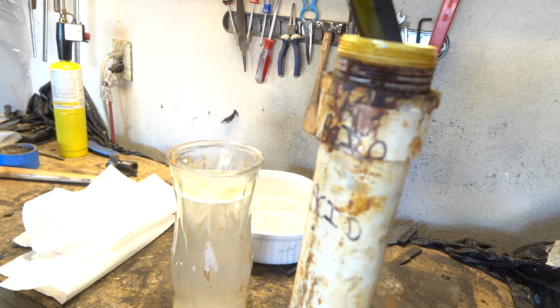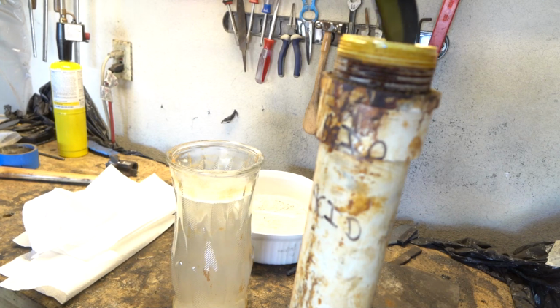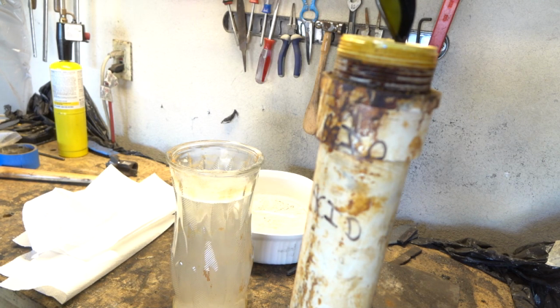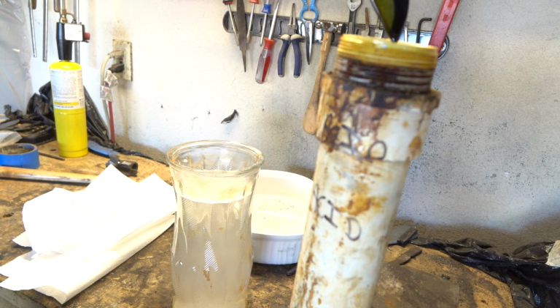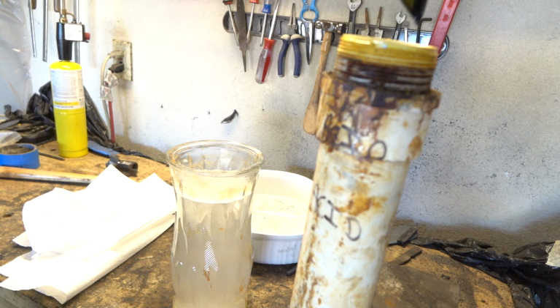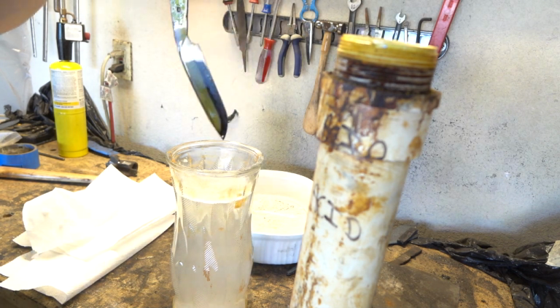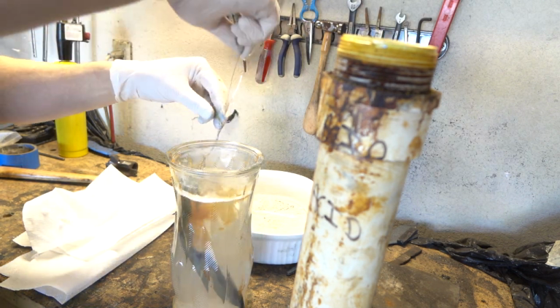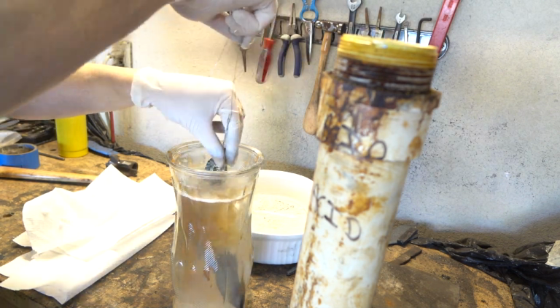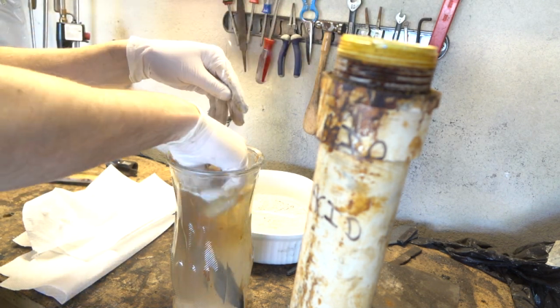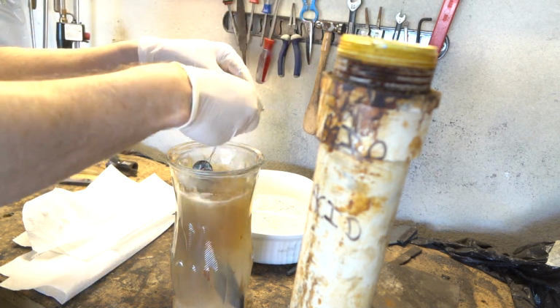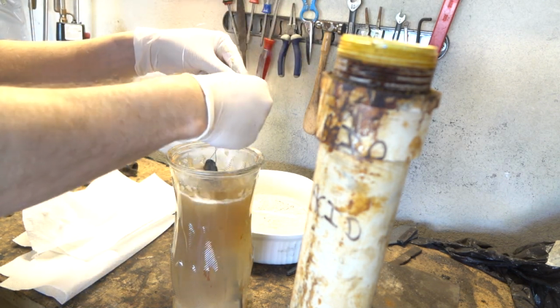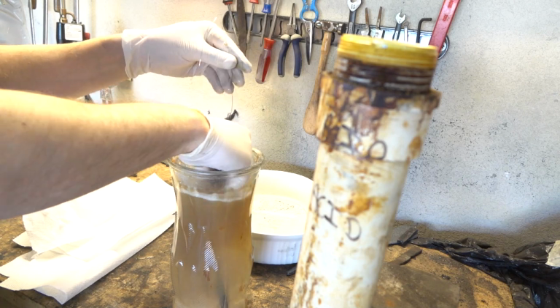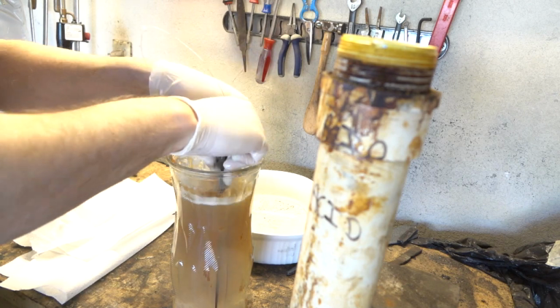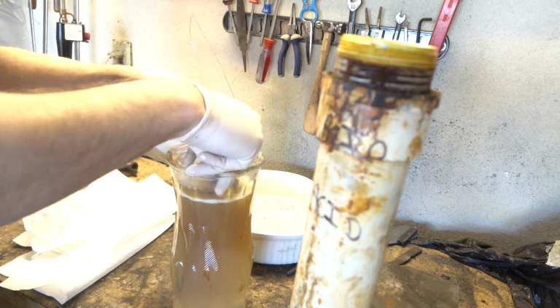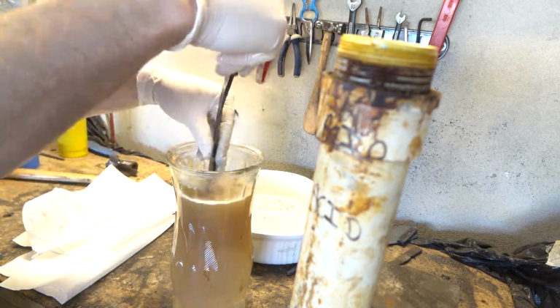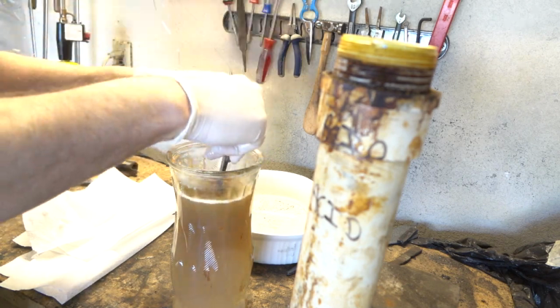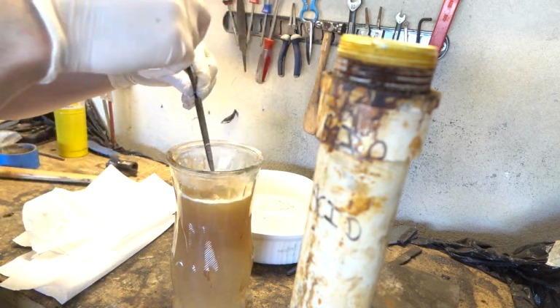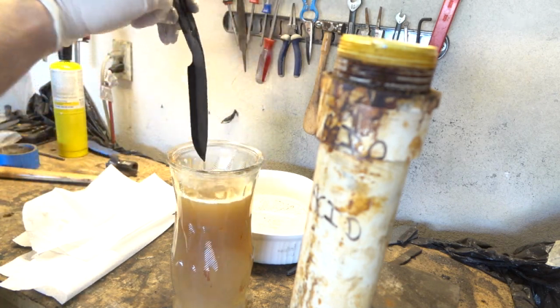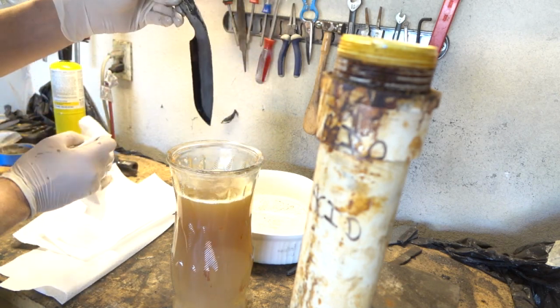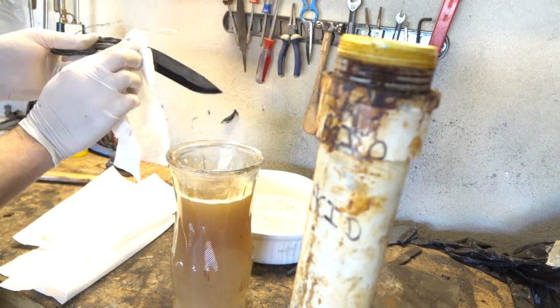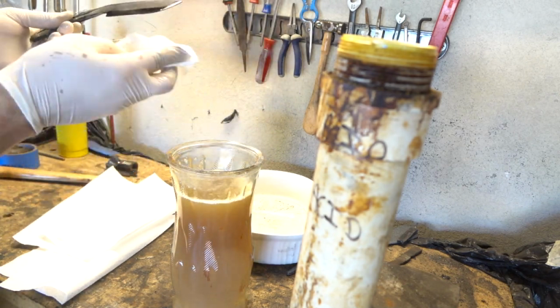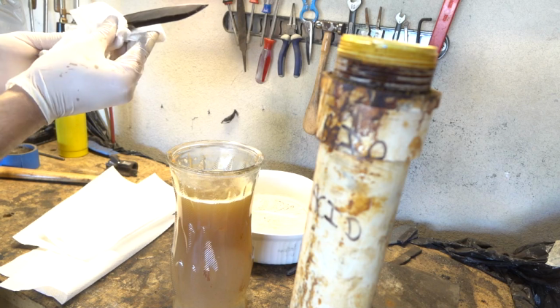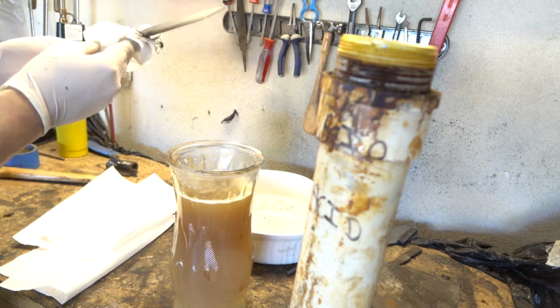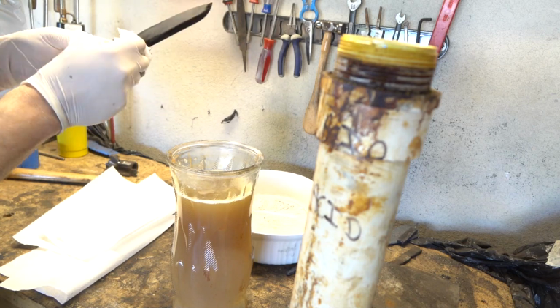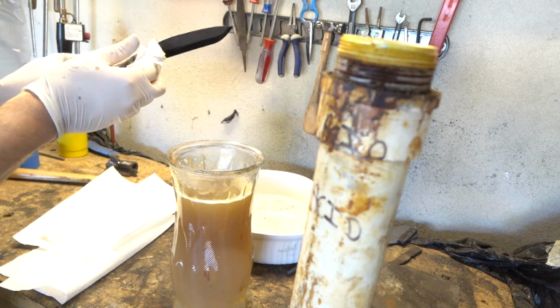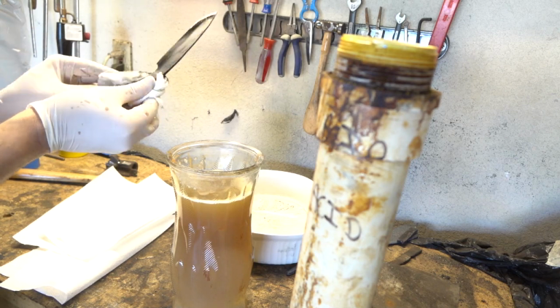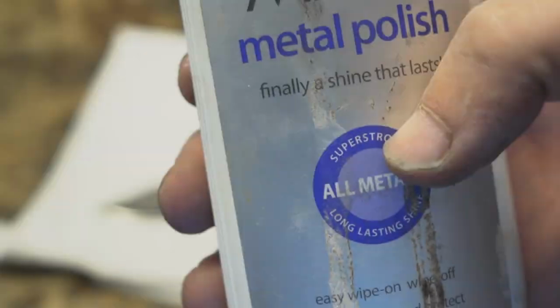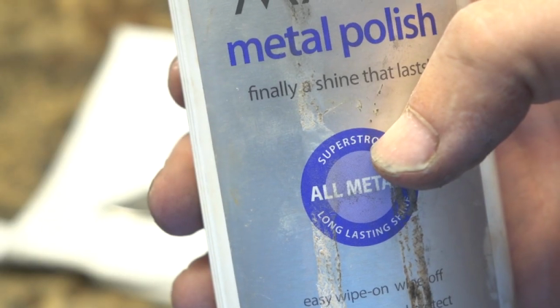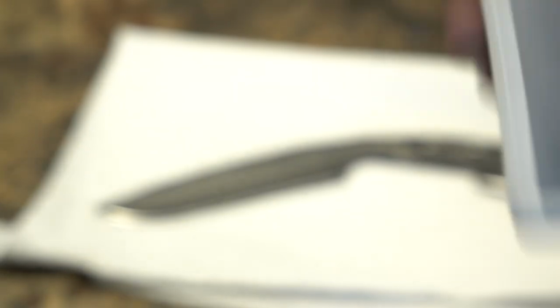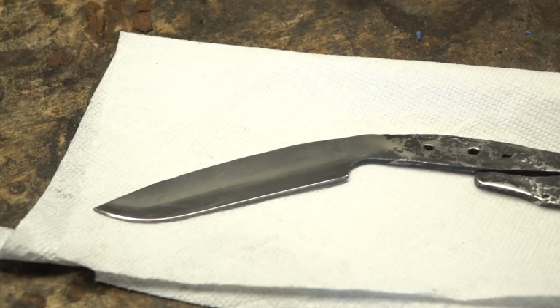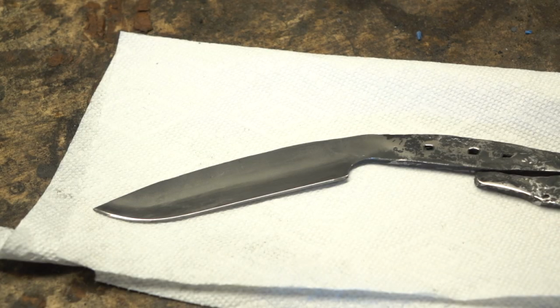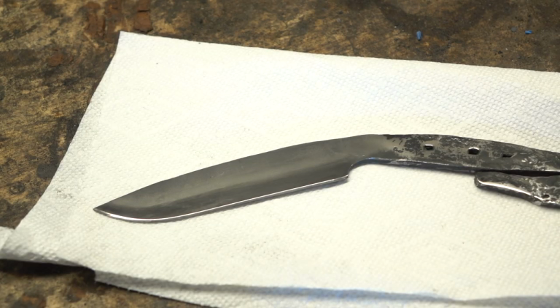The acid is neutralized in baking soda and water. You definitely have to neutralize this — you can't just wipe it off. It'll get all over the shop, it'll stay on the blade and rust it and cause all kinds of problems. Some people neutralize it in Windex; I use that baking soda solution.